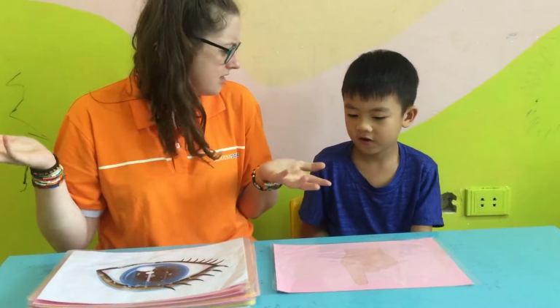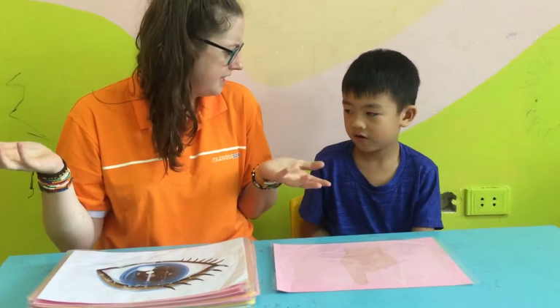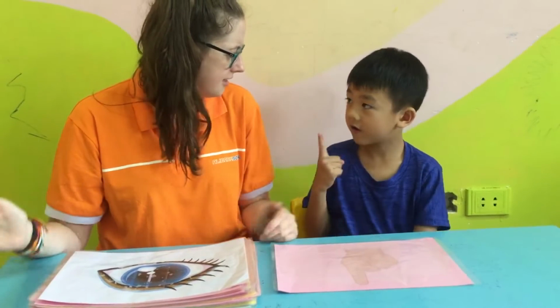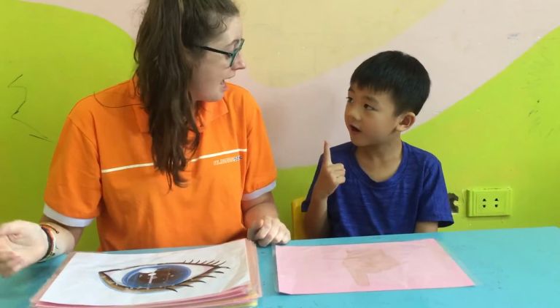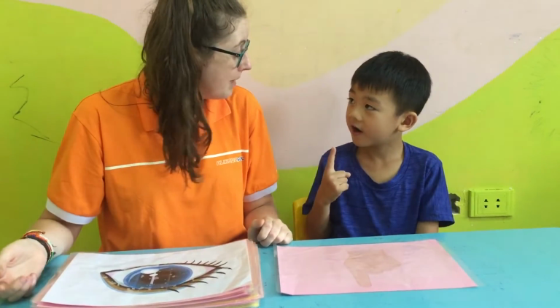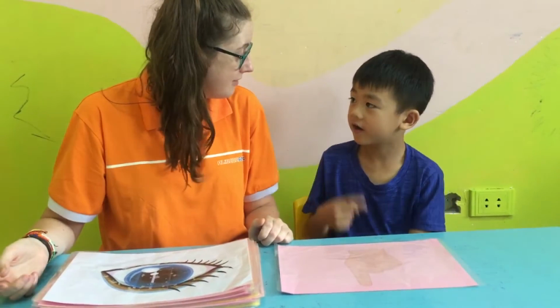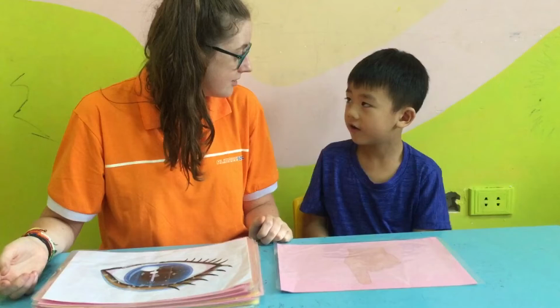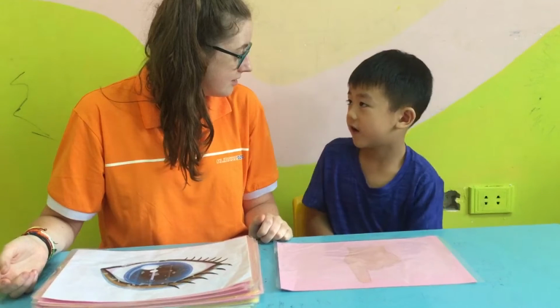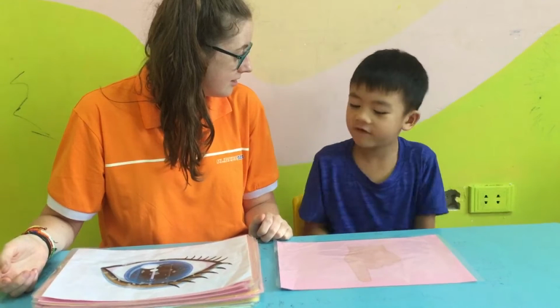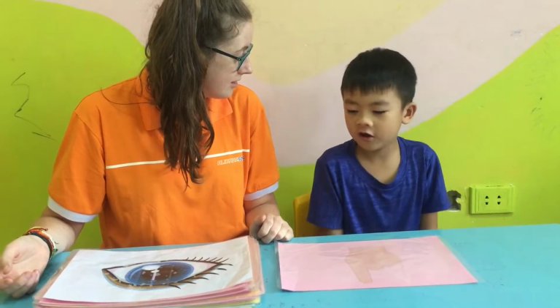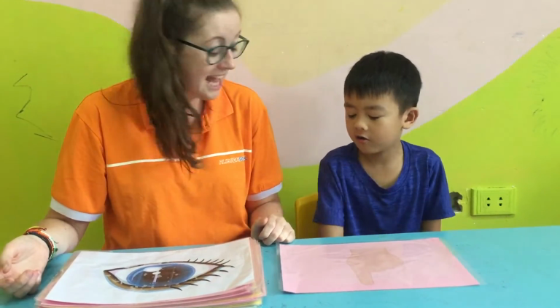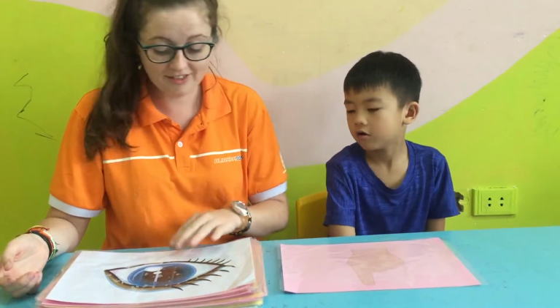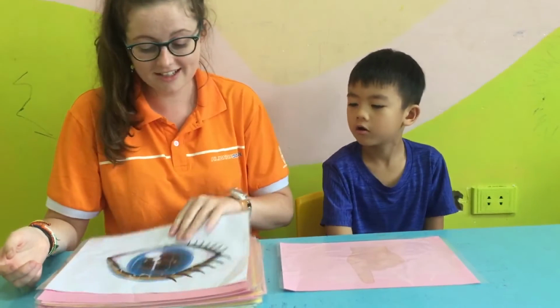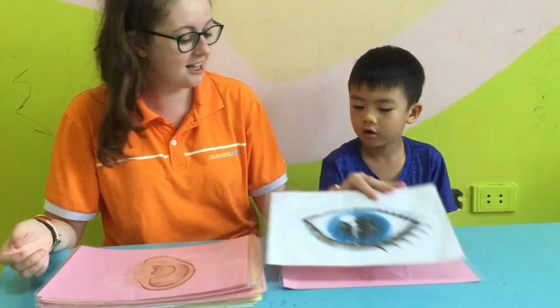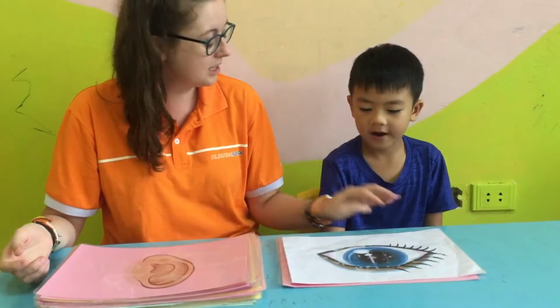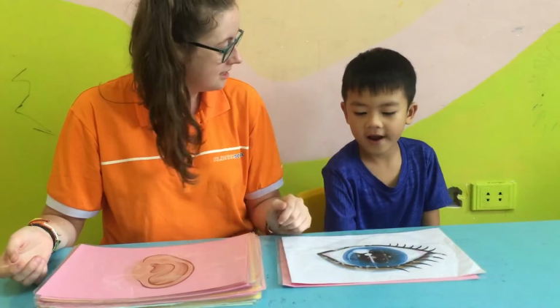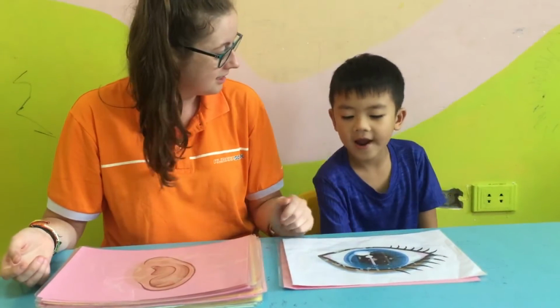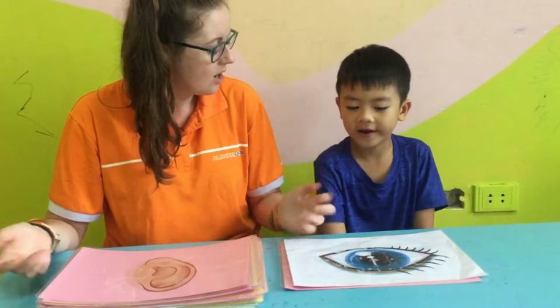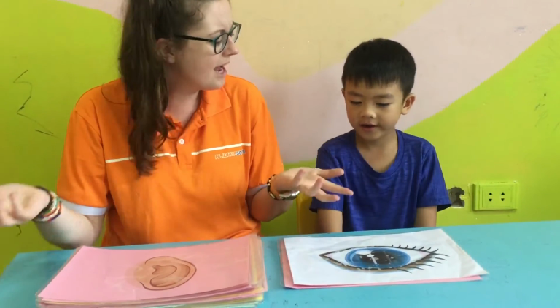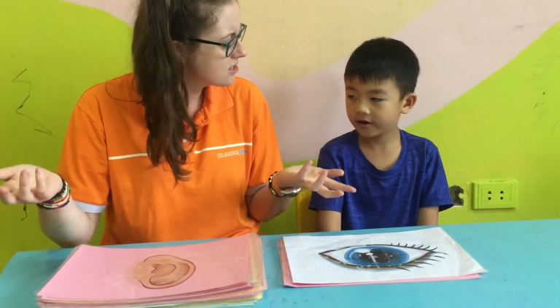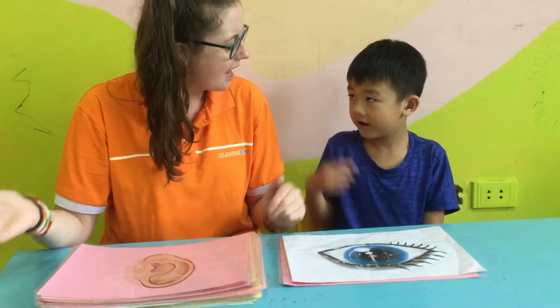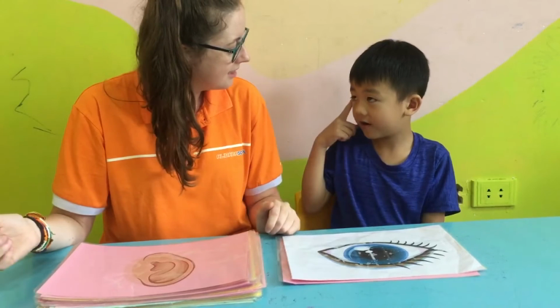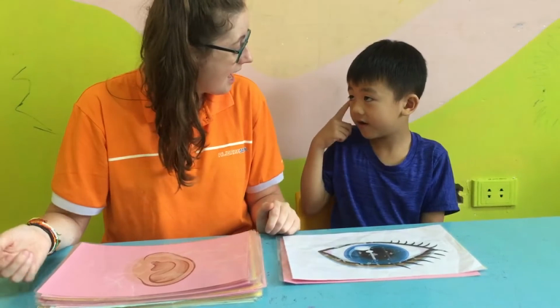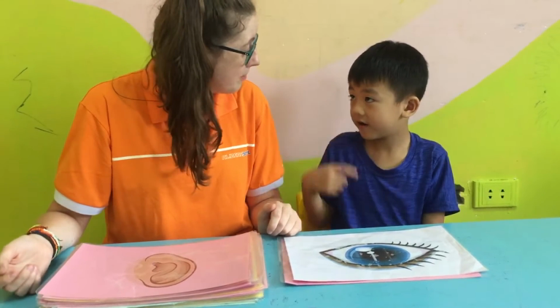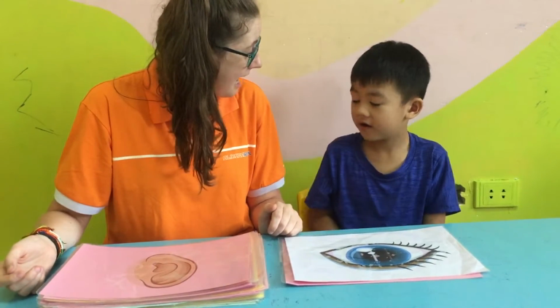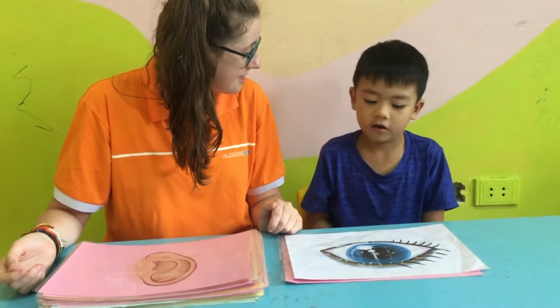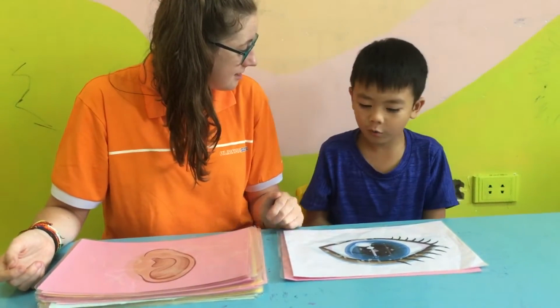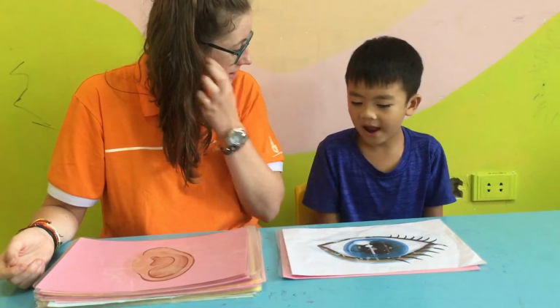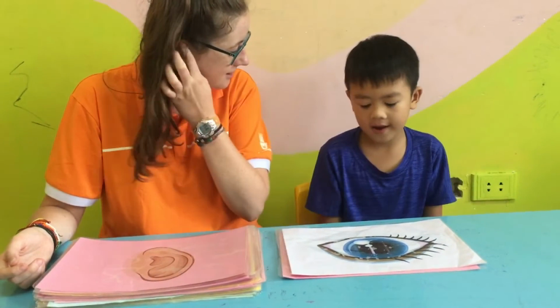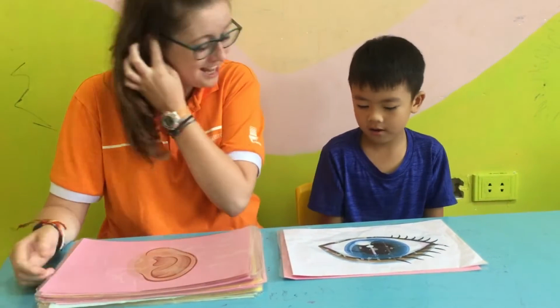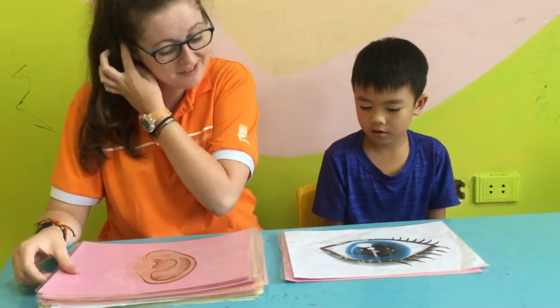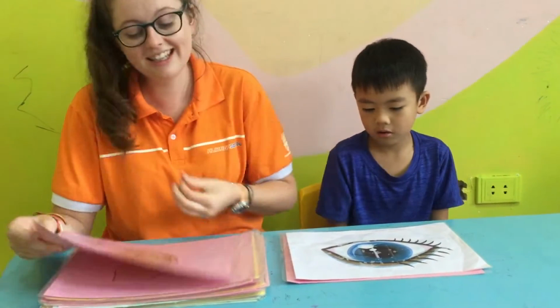Where is your finger? How many fingers? Ten fingers. What is it? Where is your eye? How many eyes? Yeah, very good.